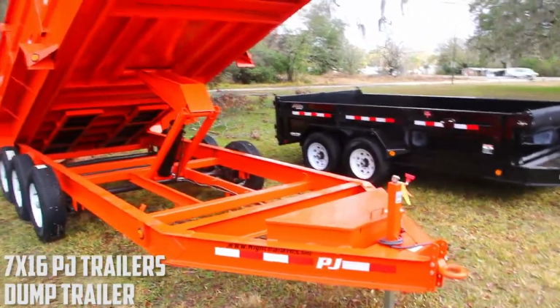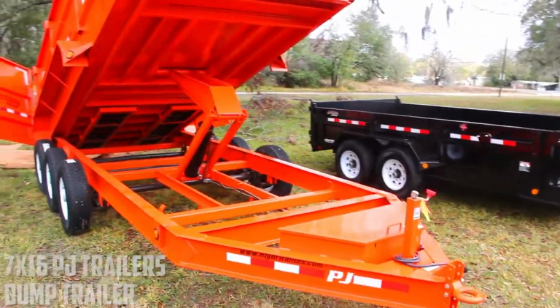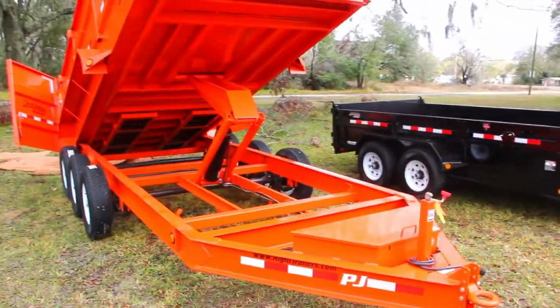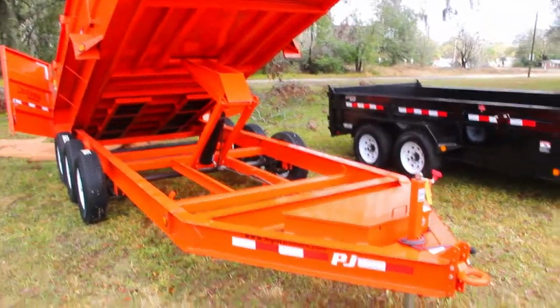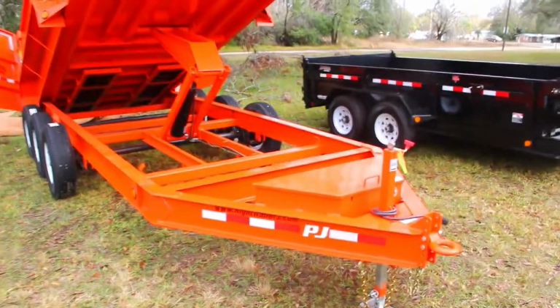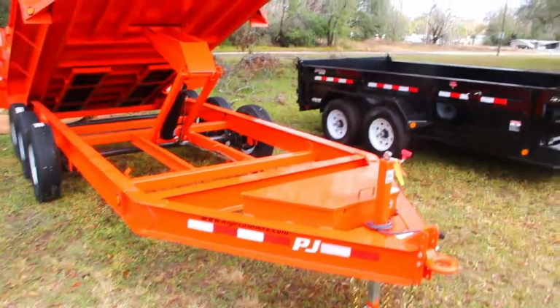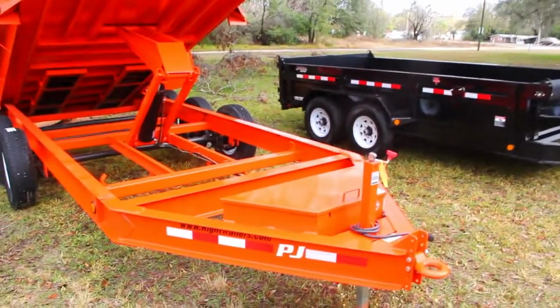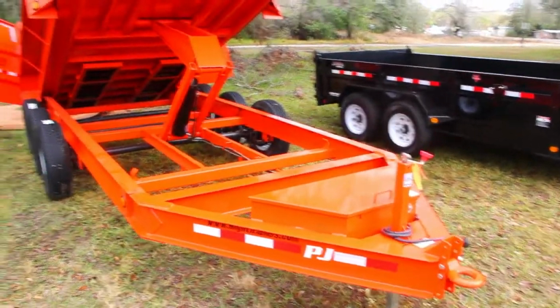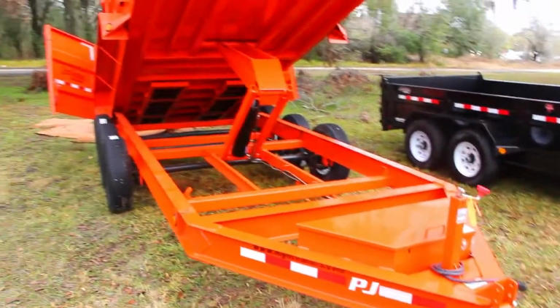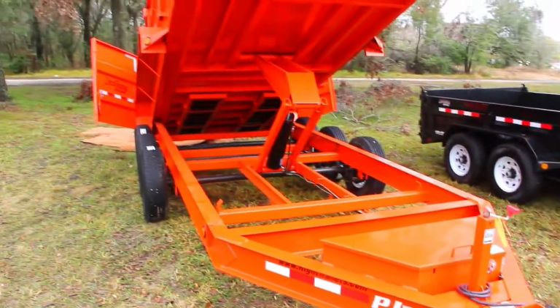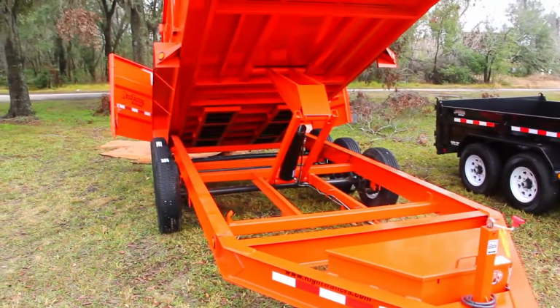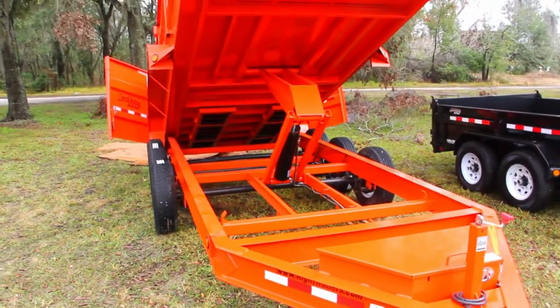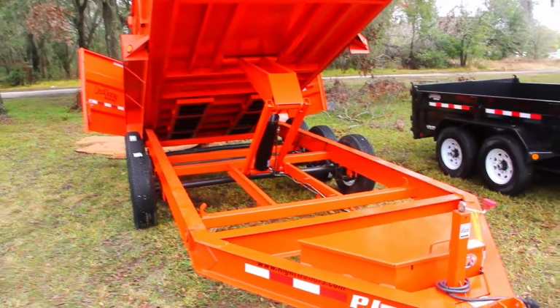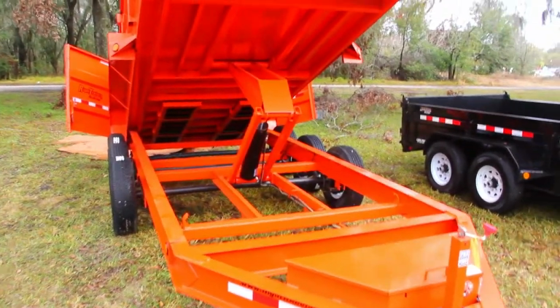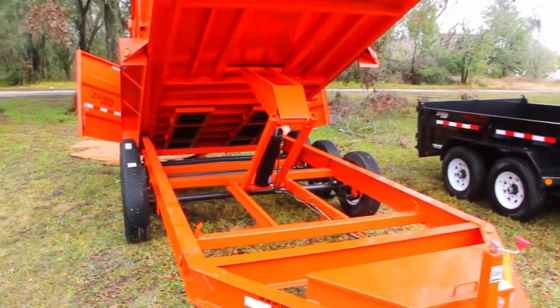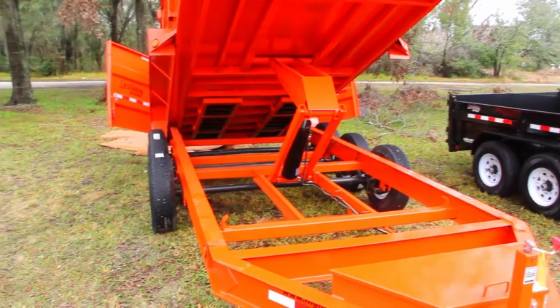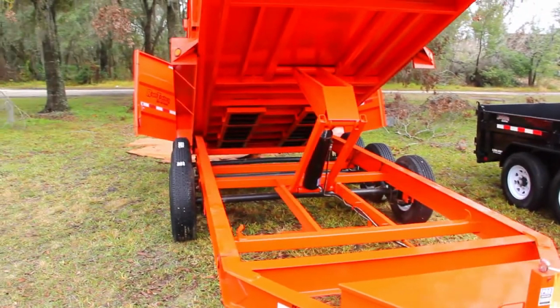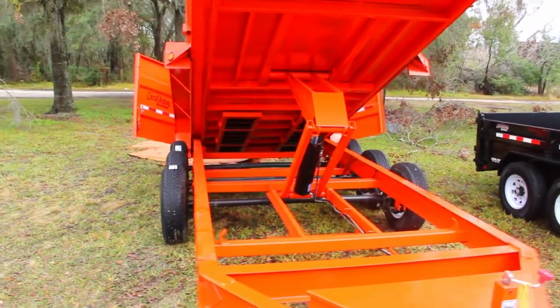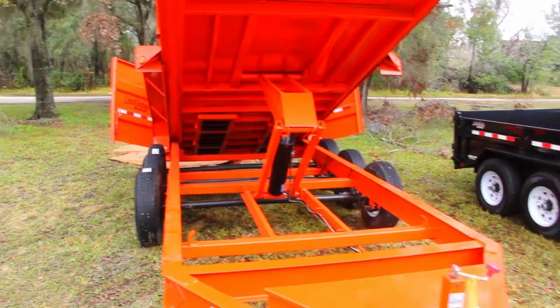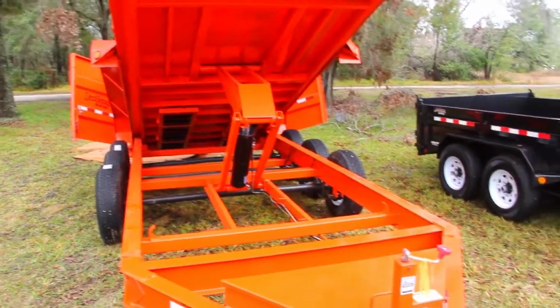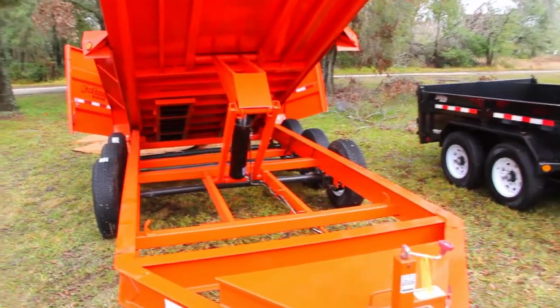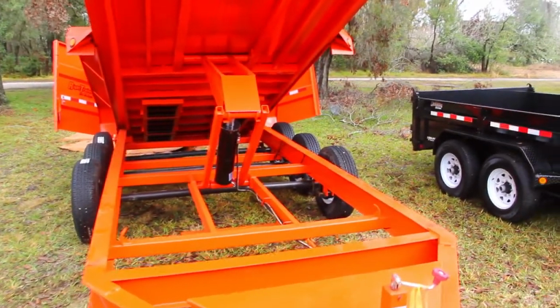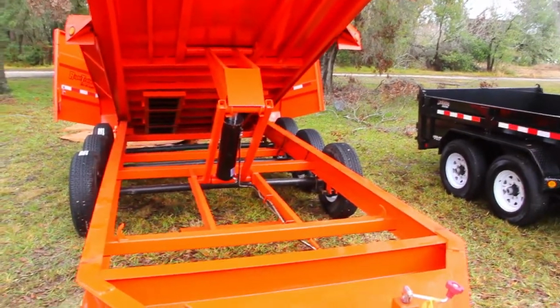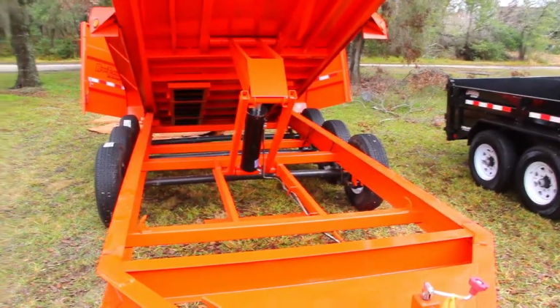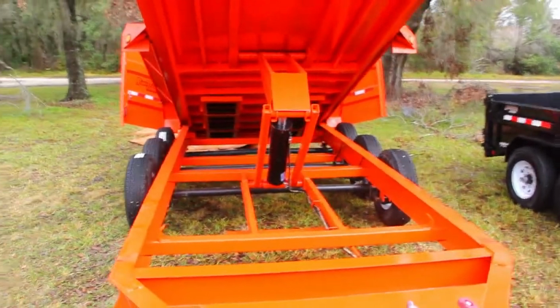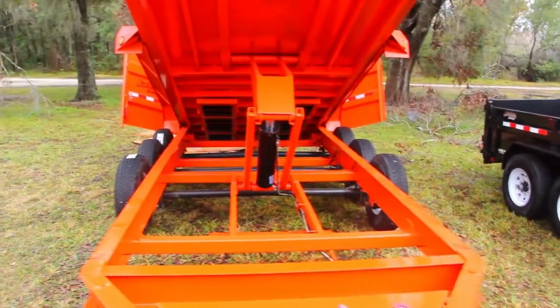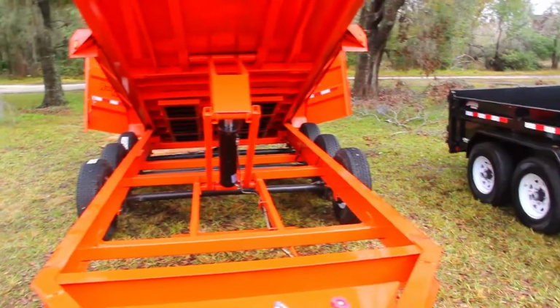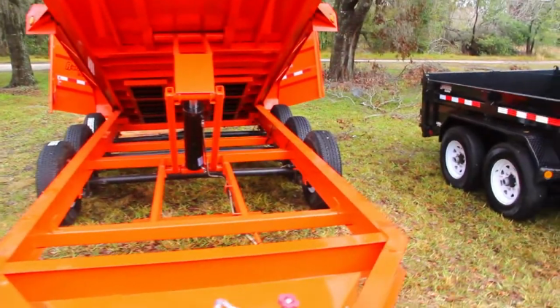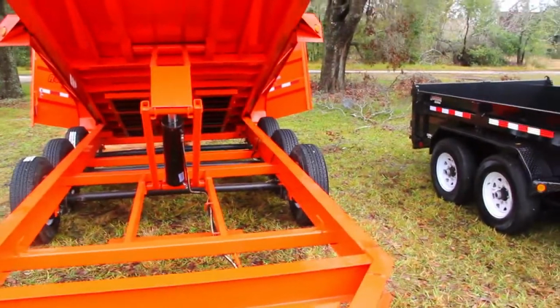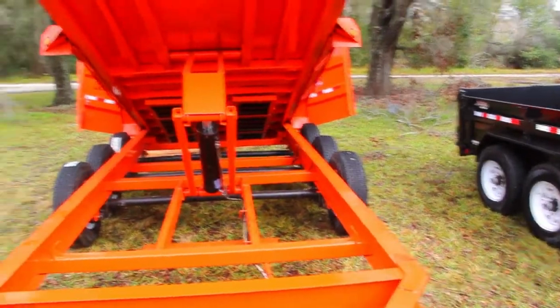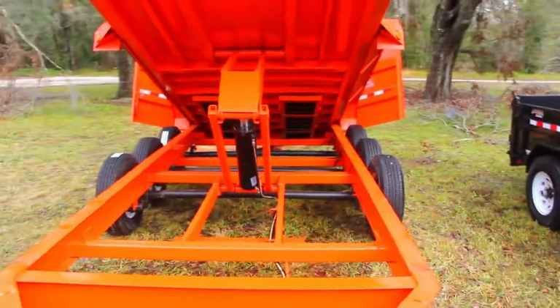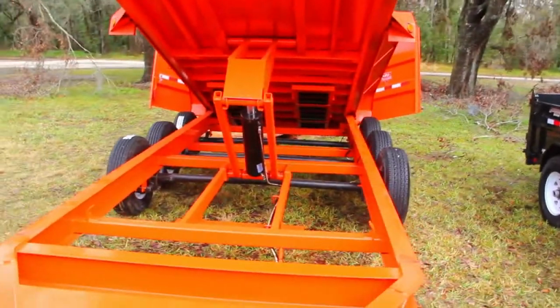It has a drop leg jack and a six-leaf slipper spring suspension. It comes with 16-inch radial tires and an electric breakaway kit with the charger. The tape on this model is DOT reflective.